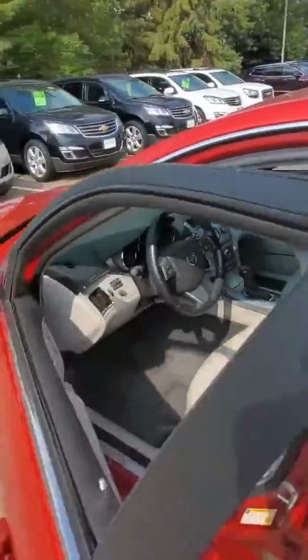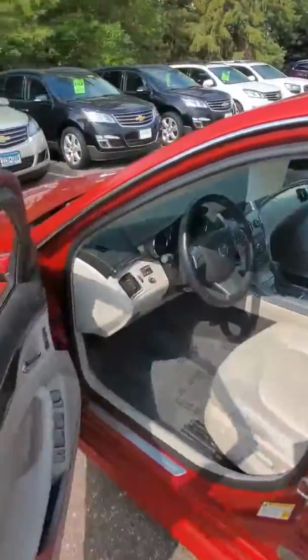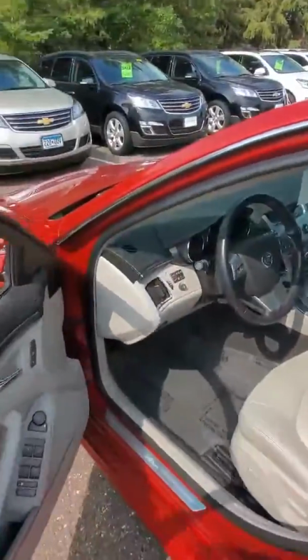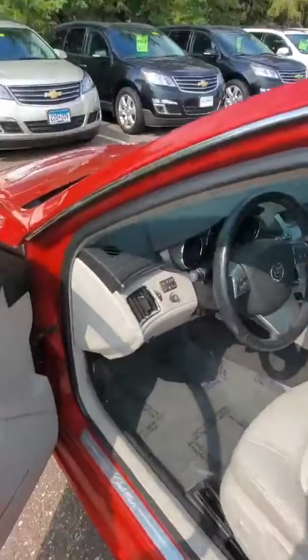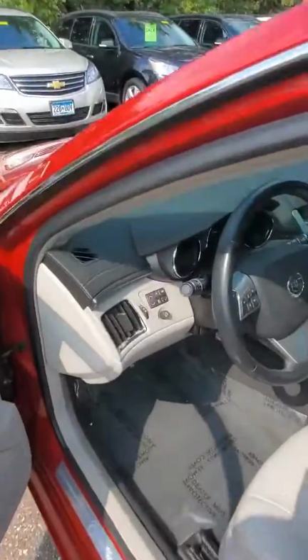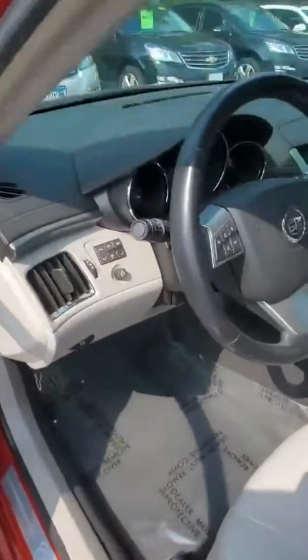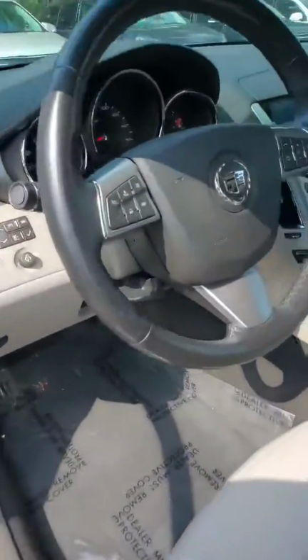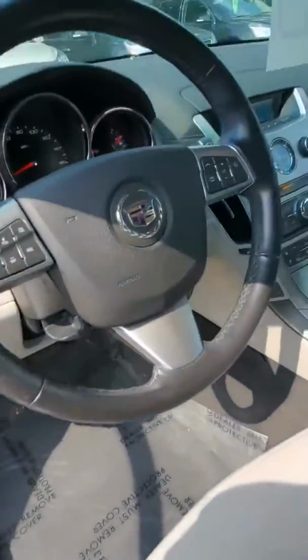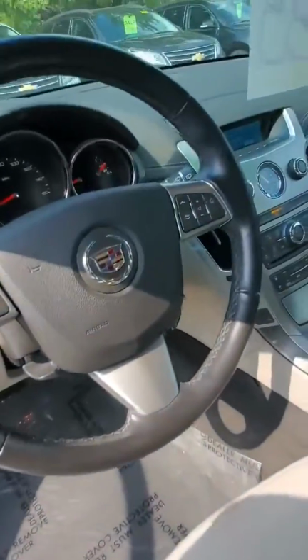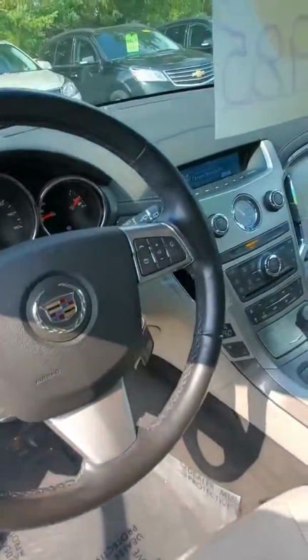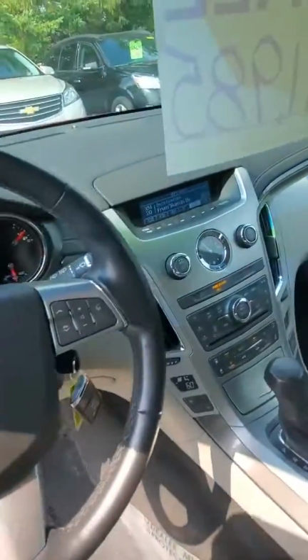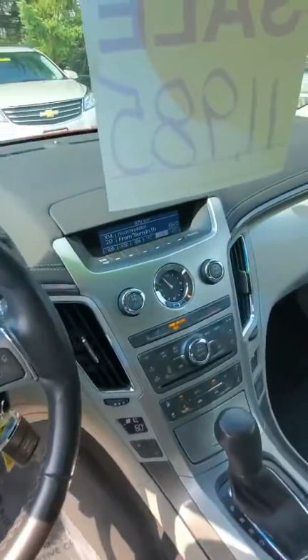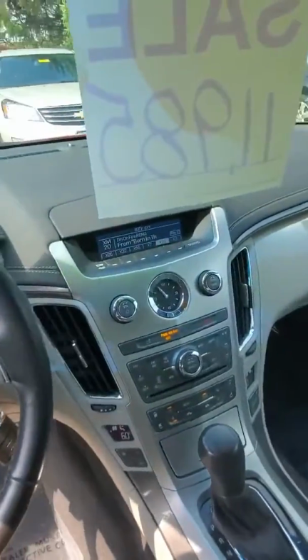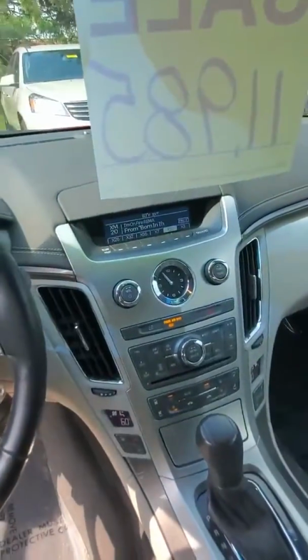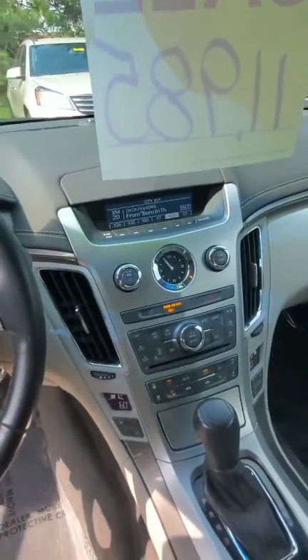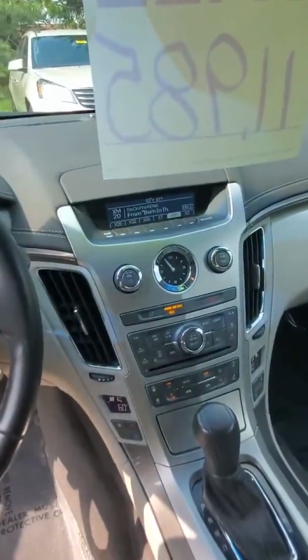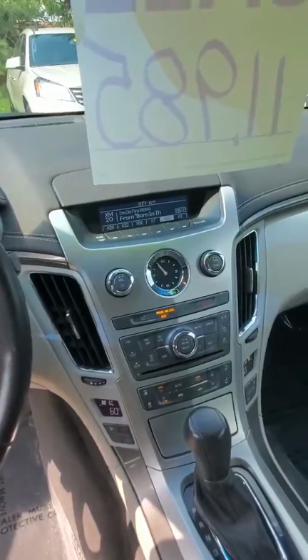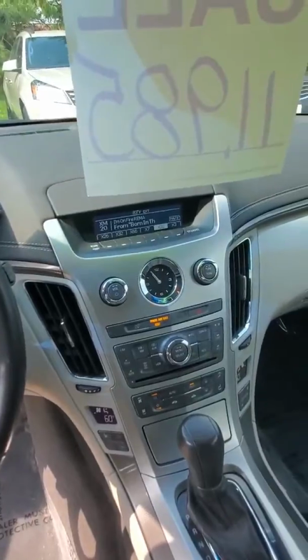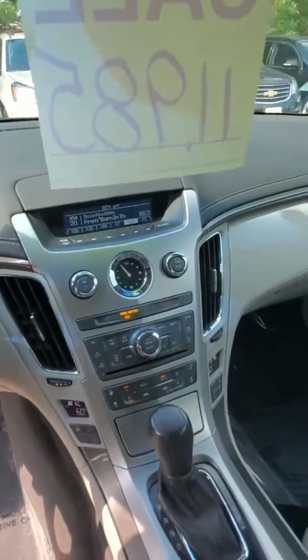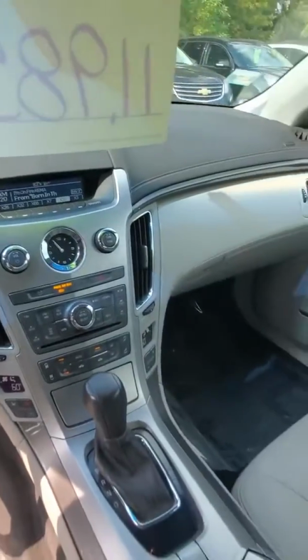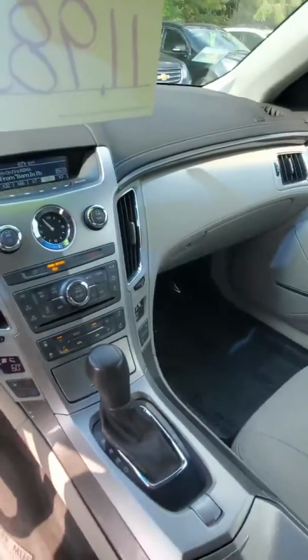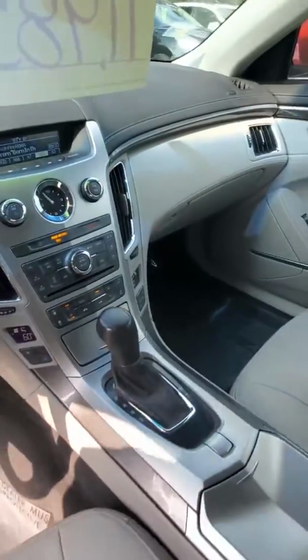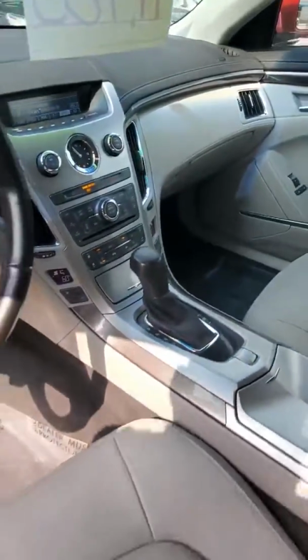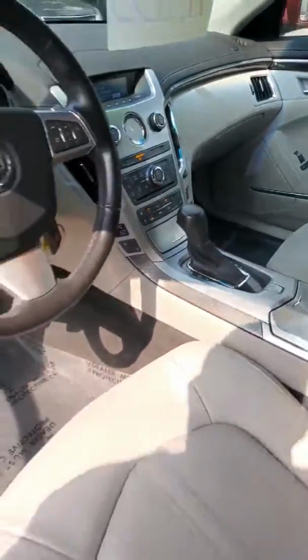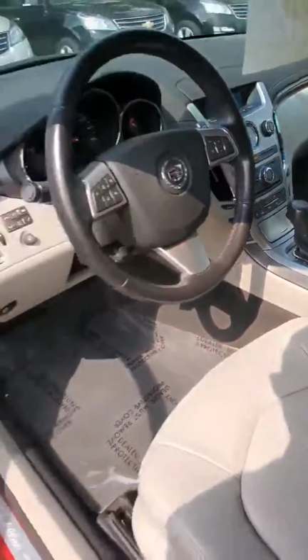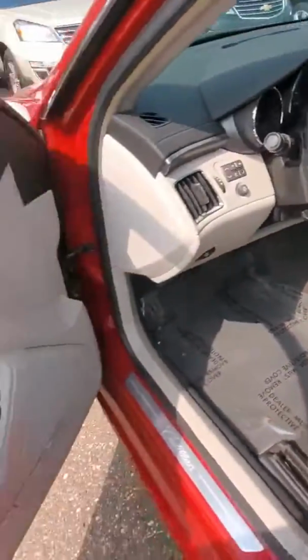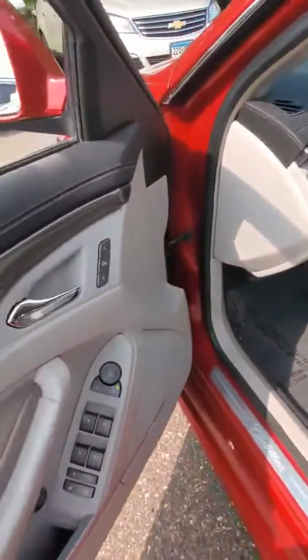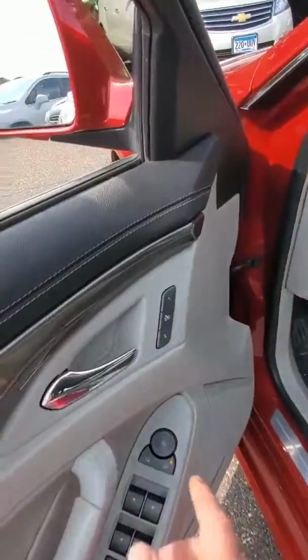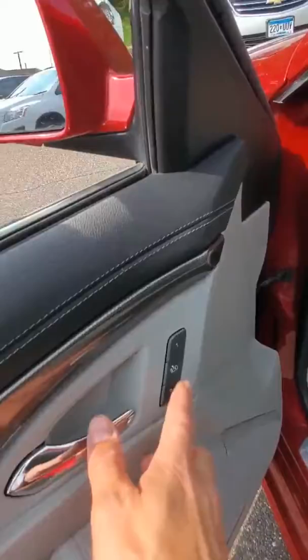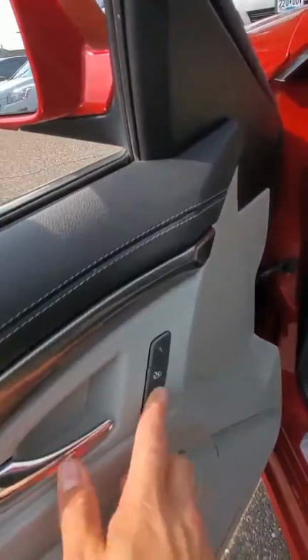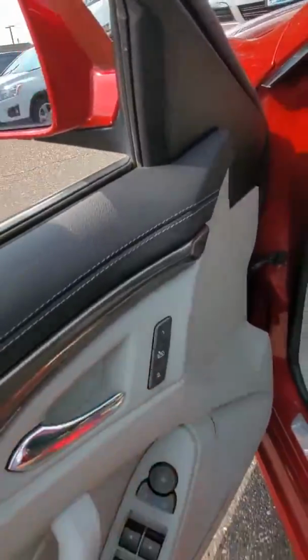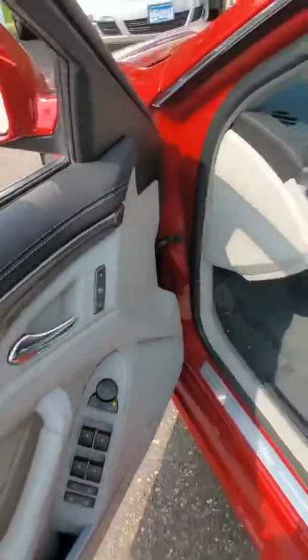Take a peek on the inside here — very clean. It's going to have heated seats, cooled seats, leather, loaded to the gills. It's even going to have the memory seats as well.